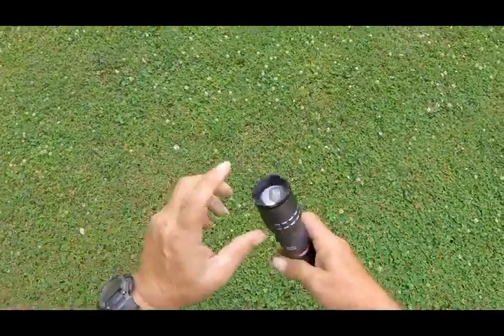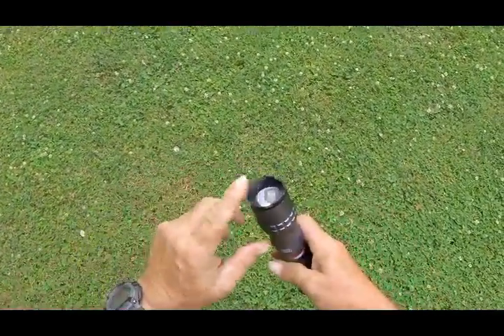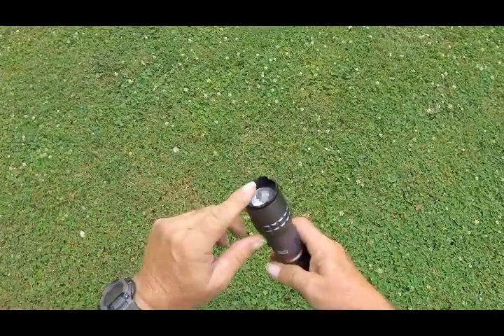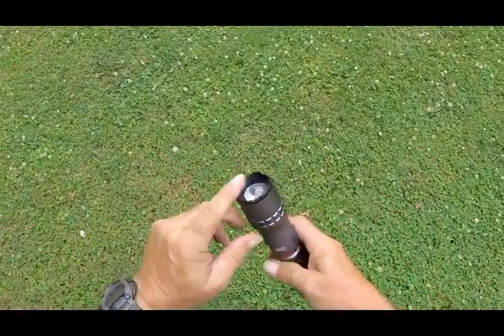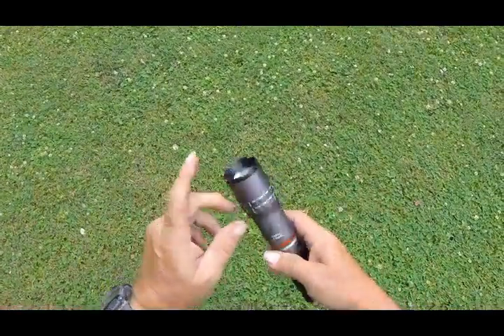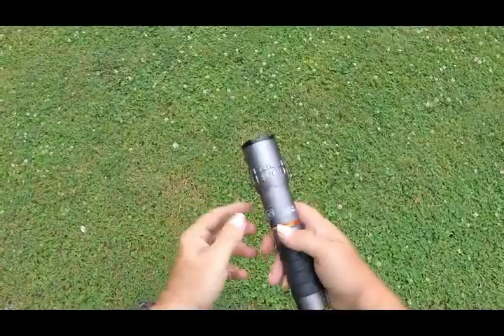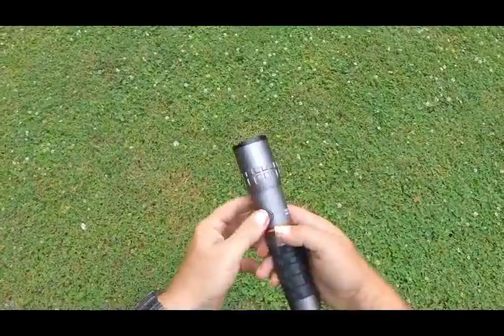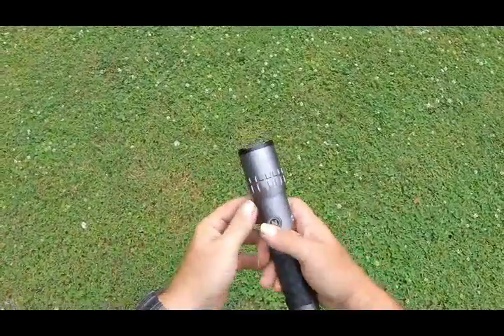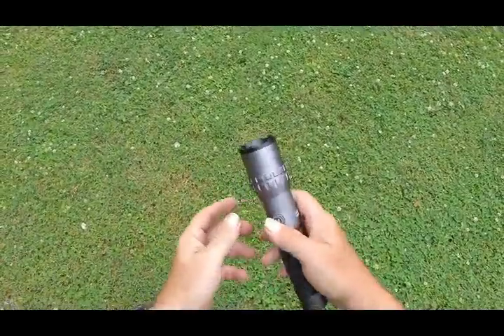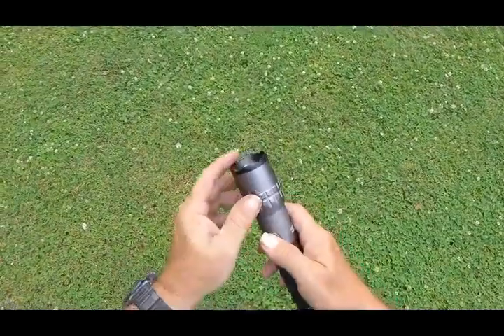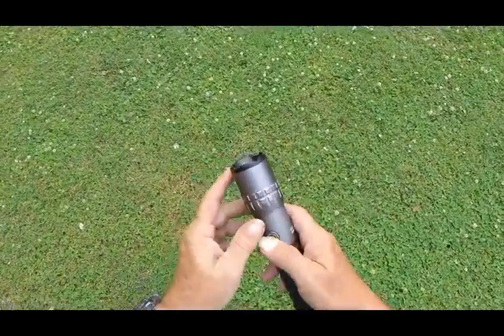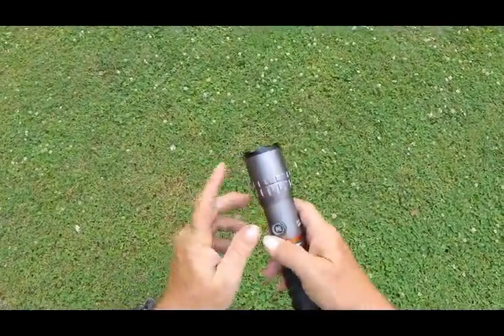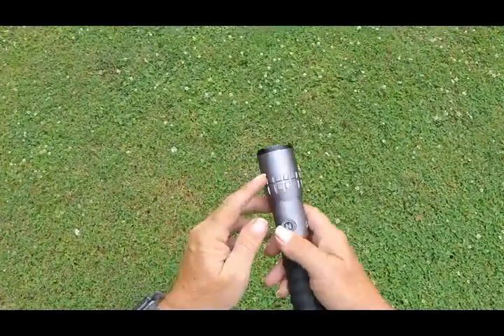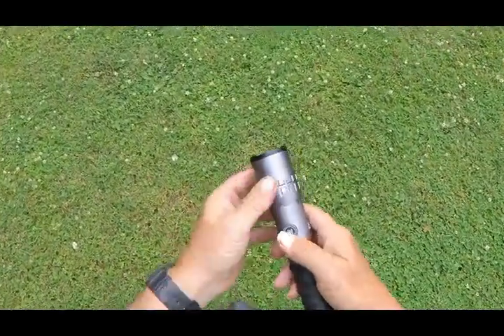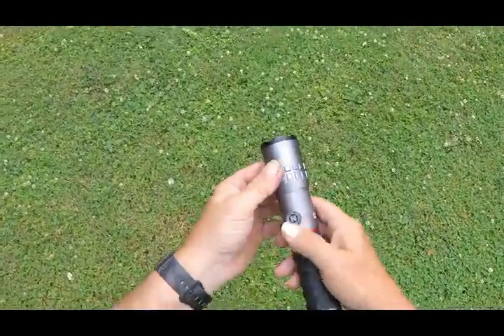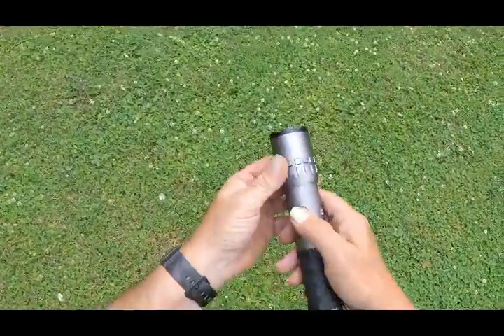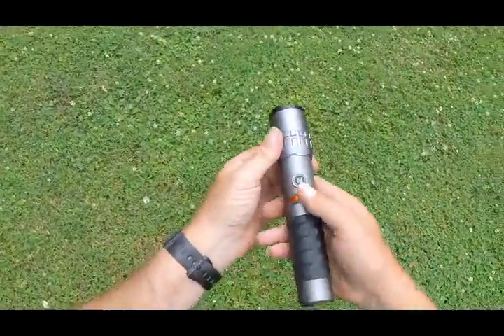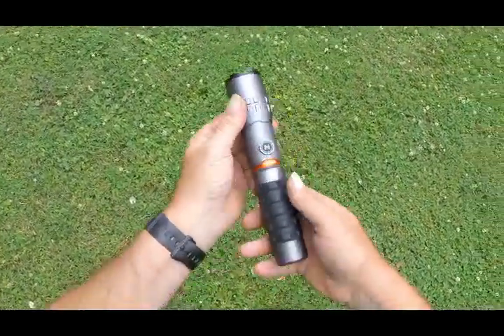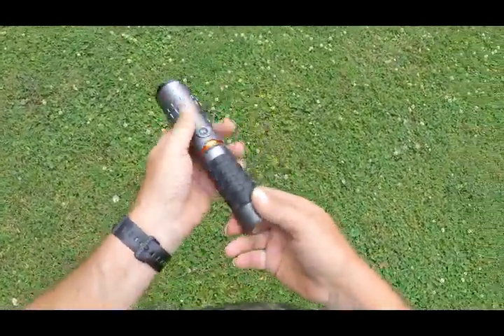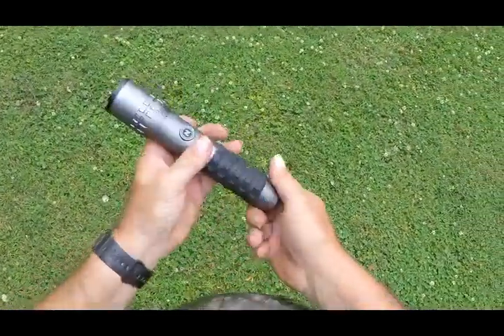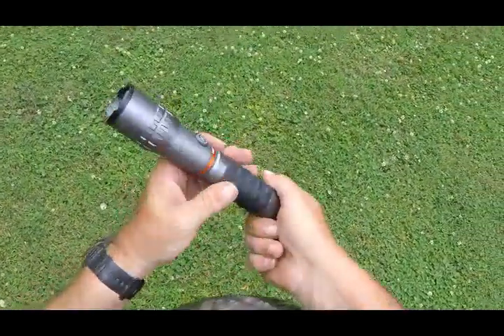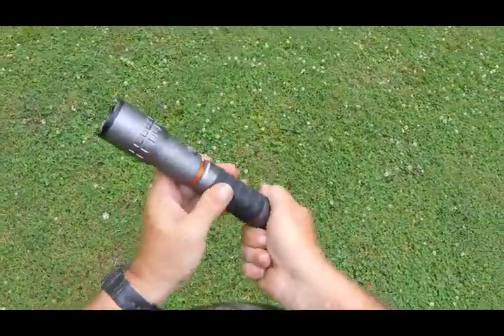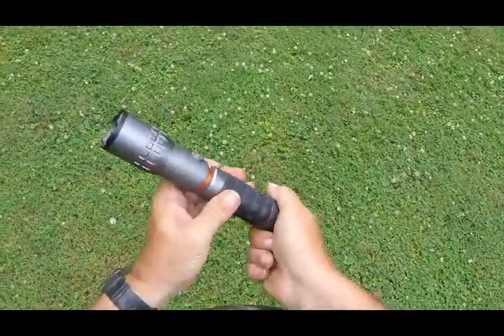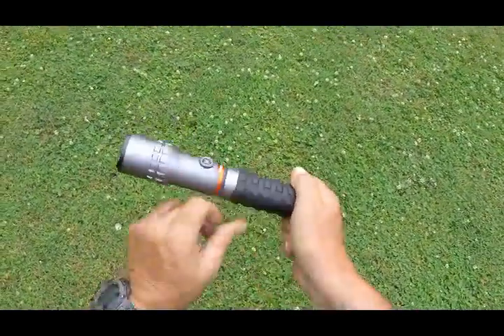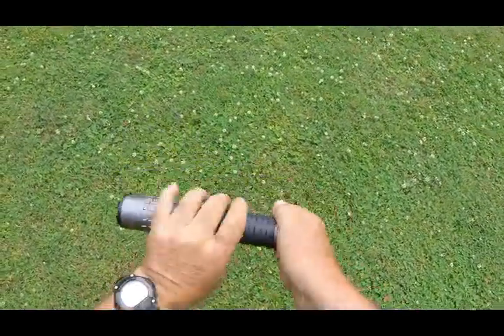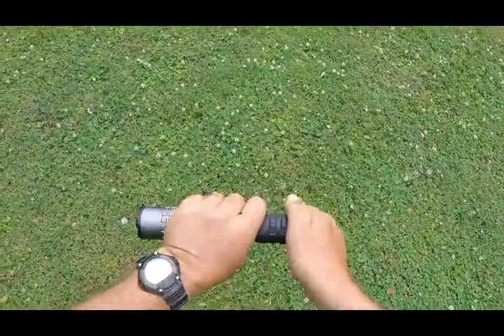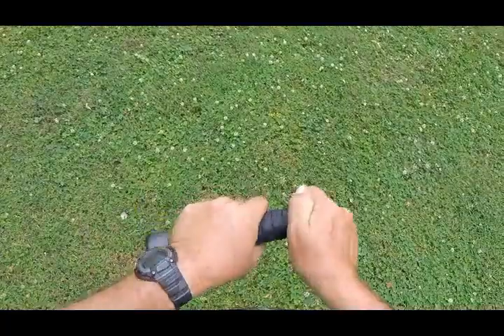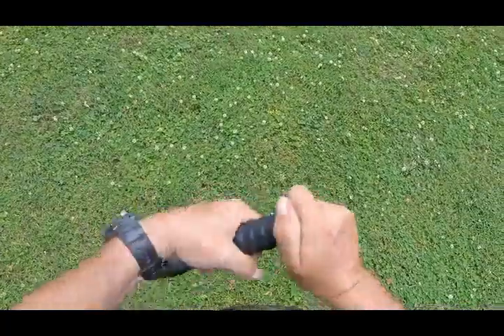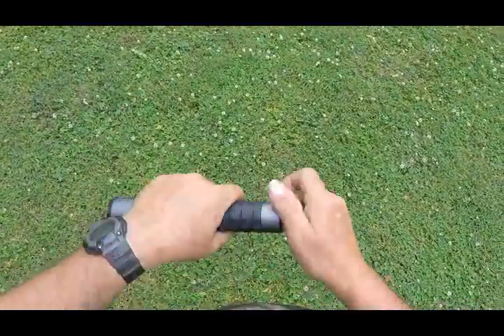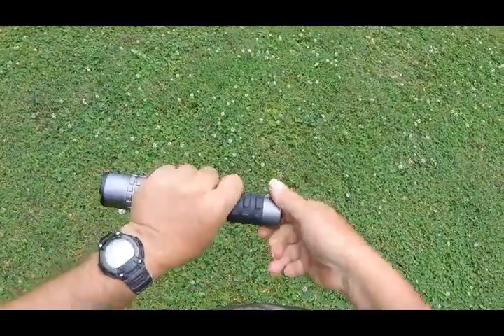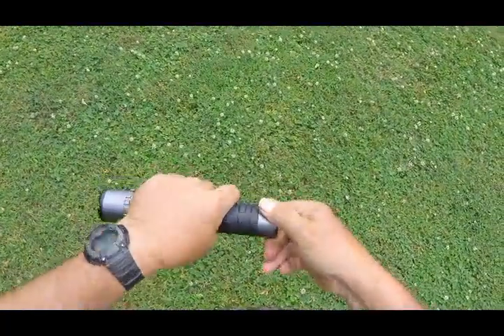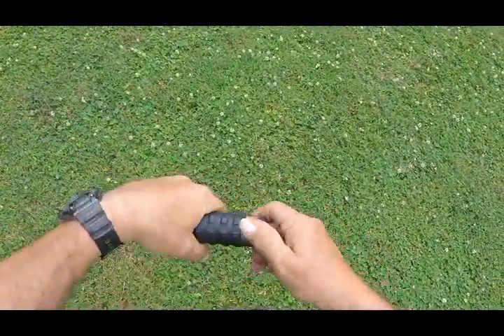The flashlight head is the same way, but it does have memory on it. It's got a little end on it here, and it's got the magnet.